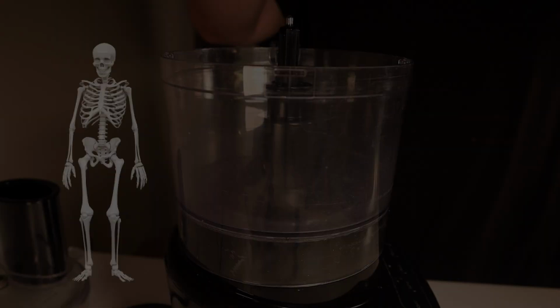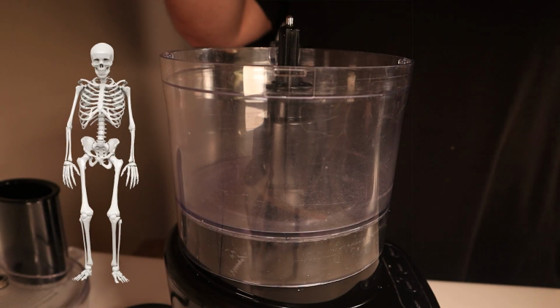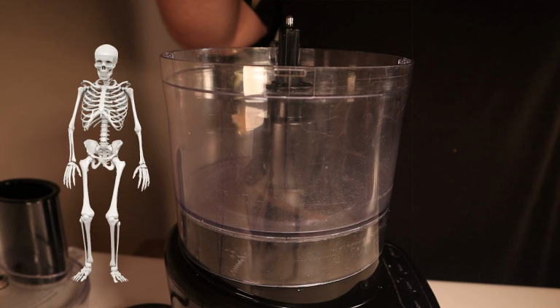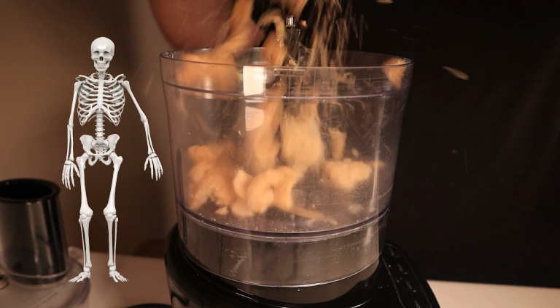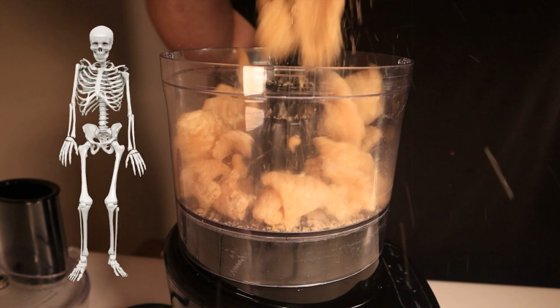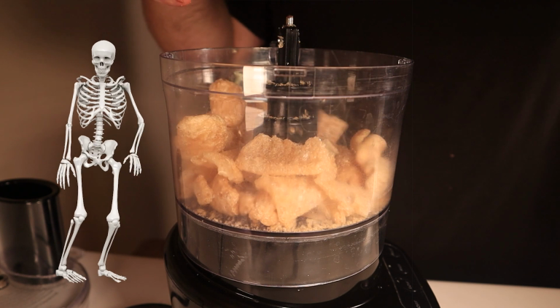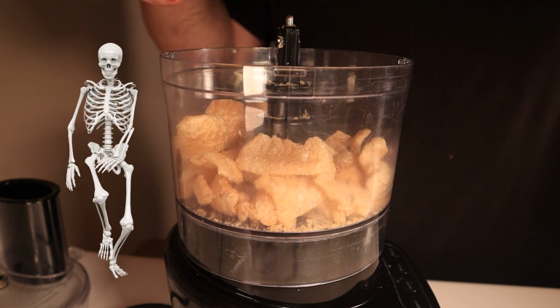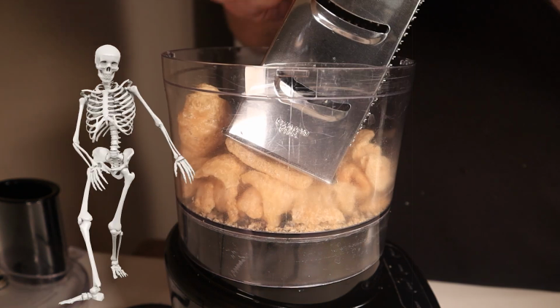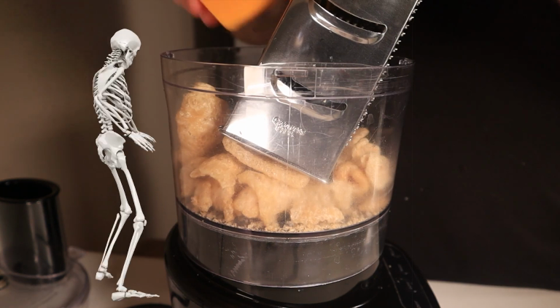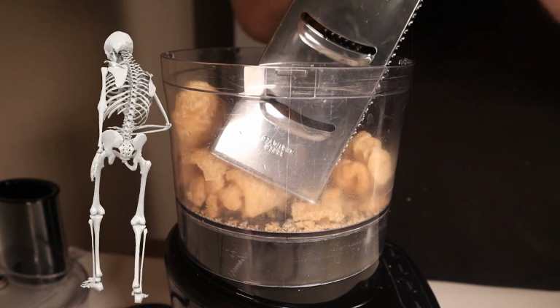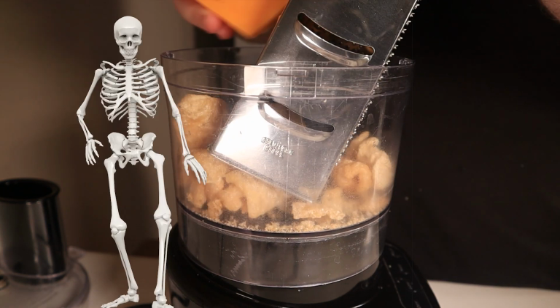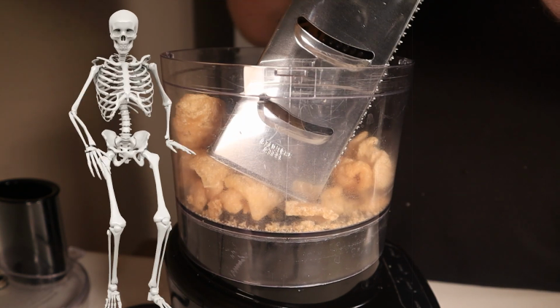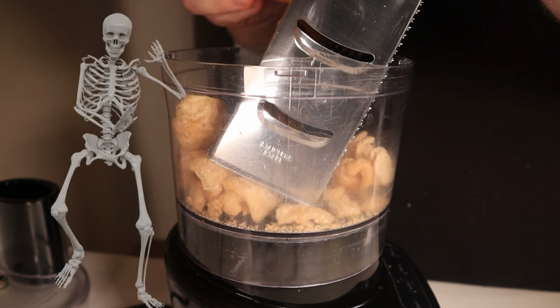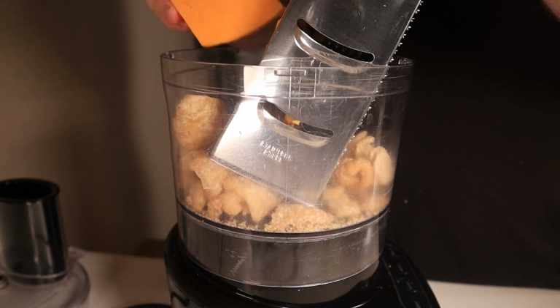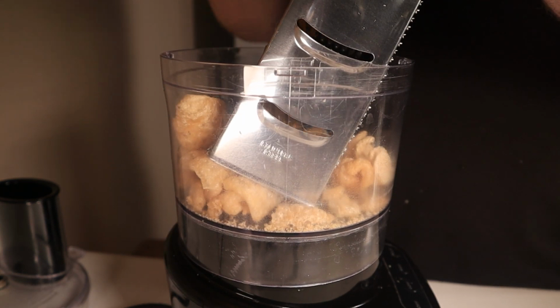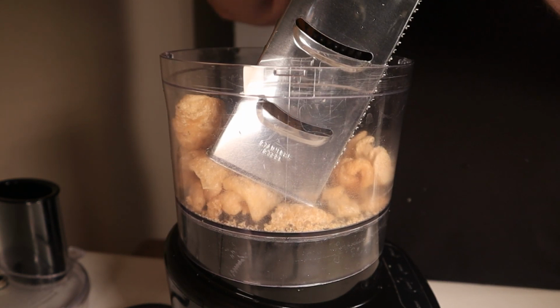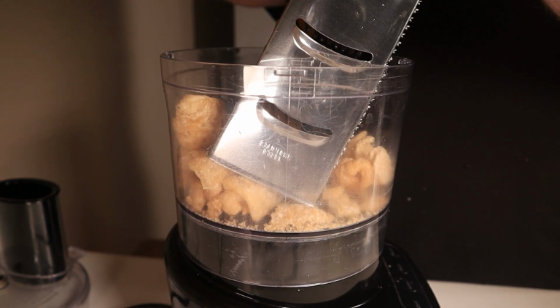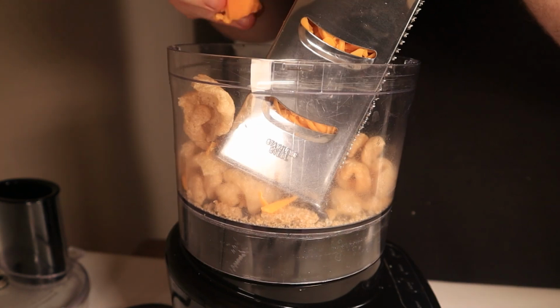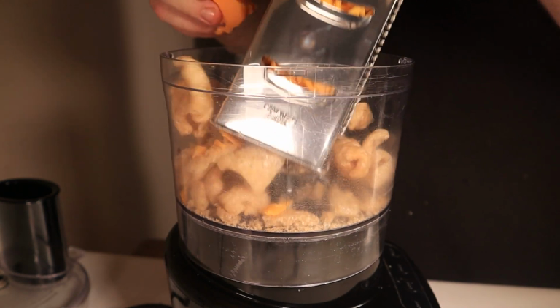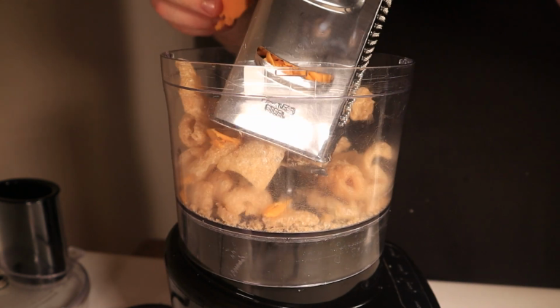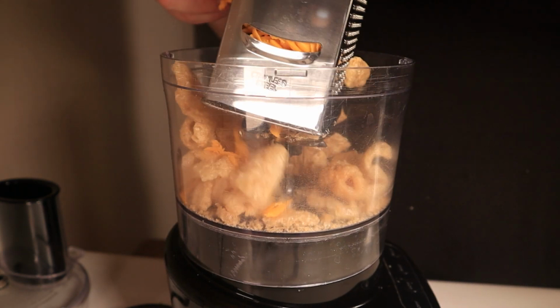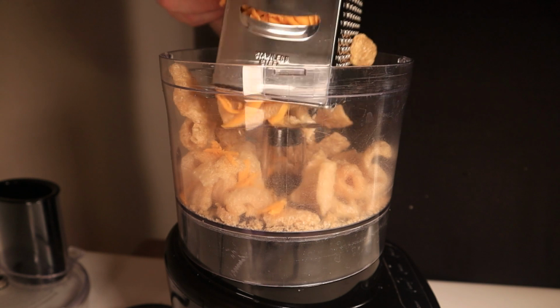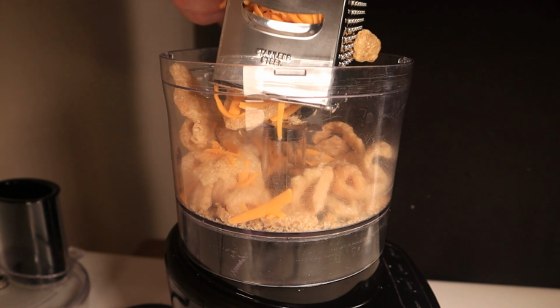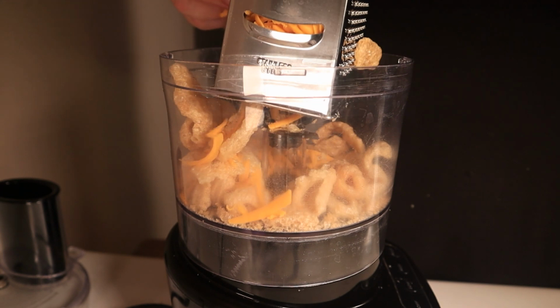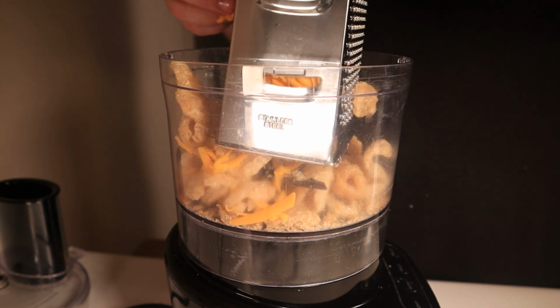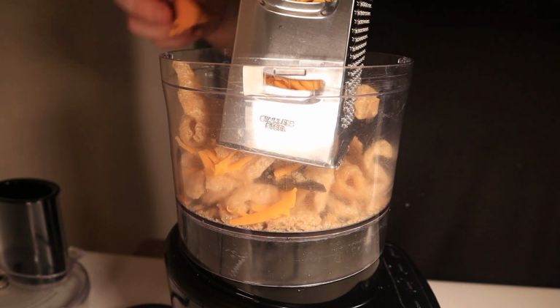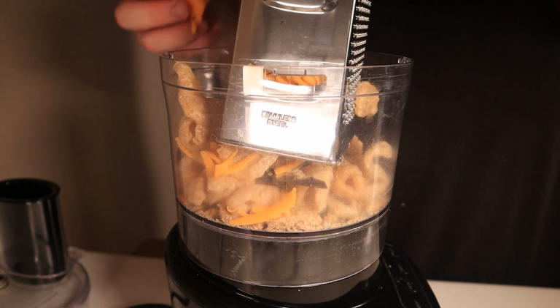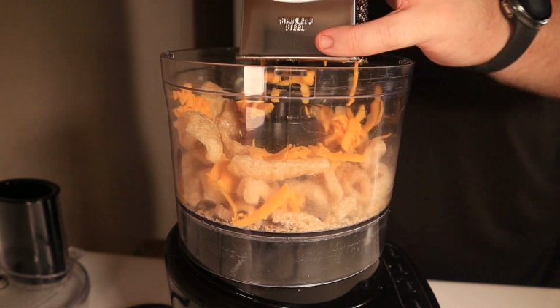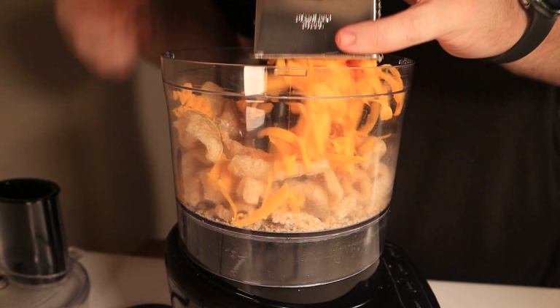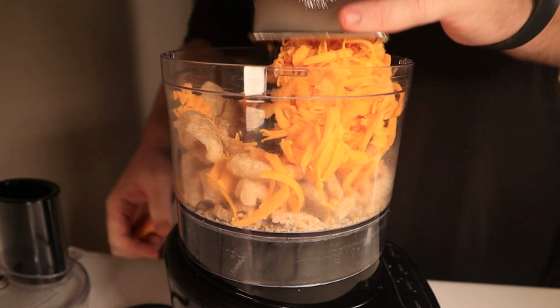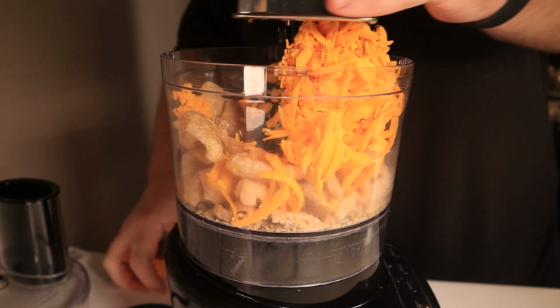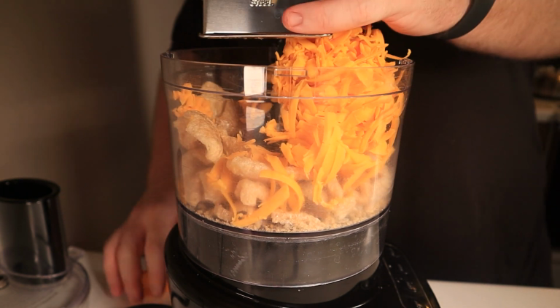Buckle up for this one, cowboys. Cowgirls, you're welcome to buckle up as well. In my head, this was going to be as simple as blending cheddar cheese and pork rinds together, which is in fact the first step.